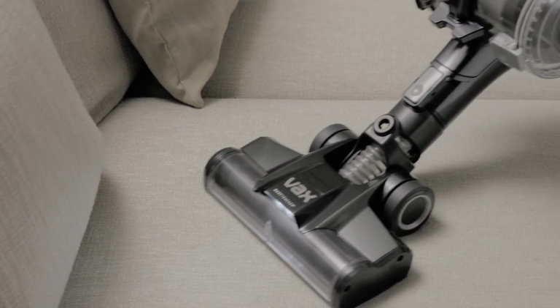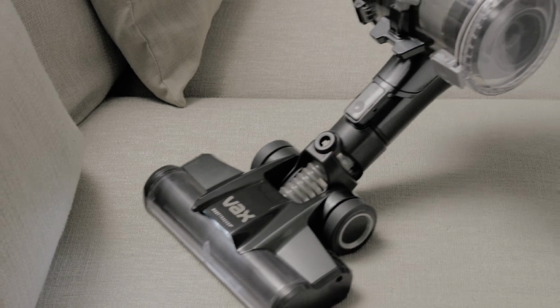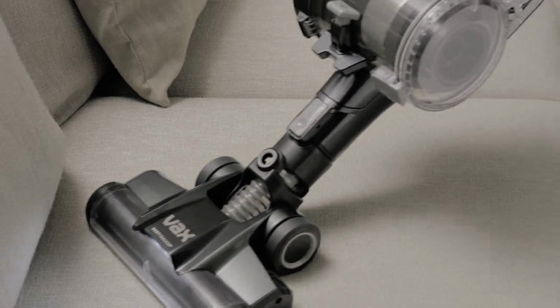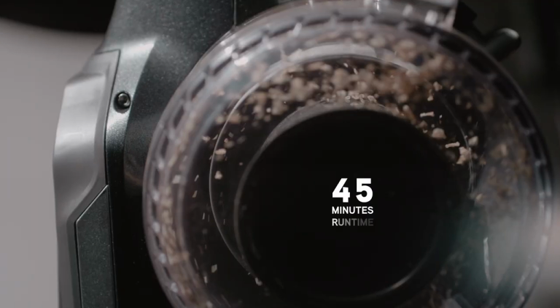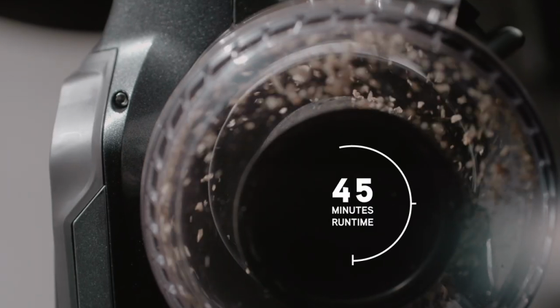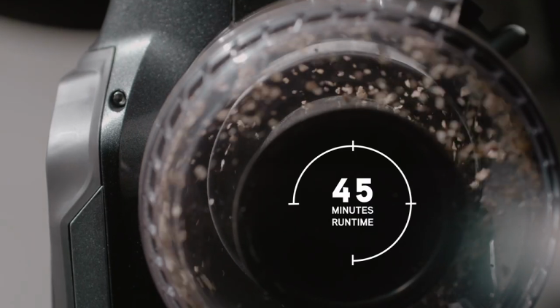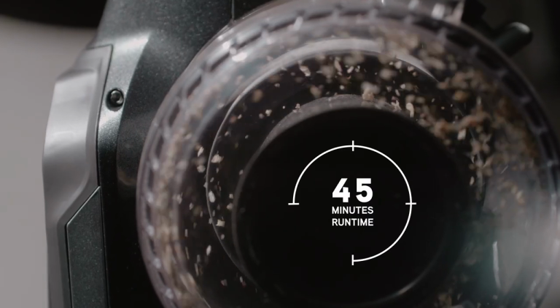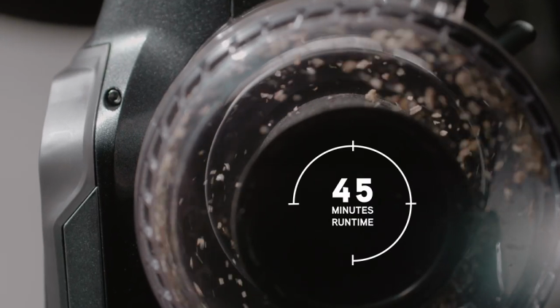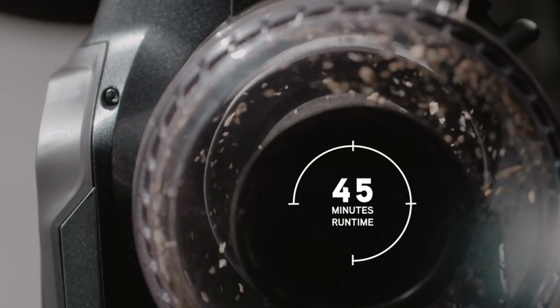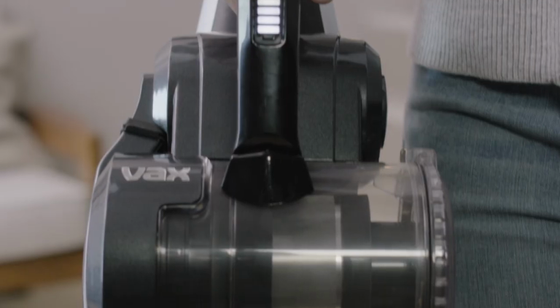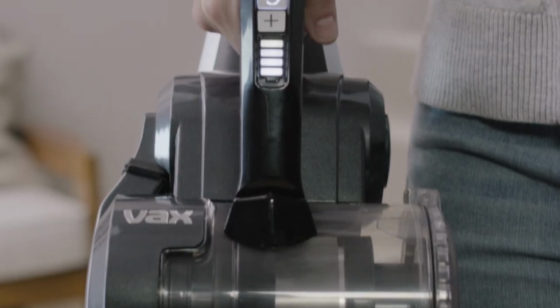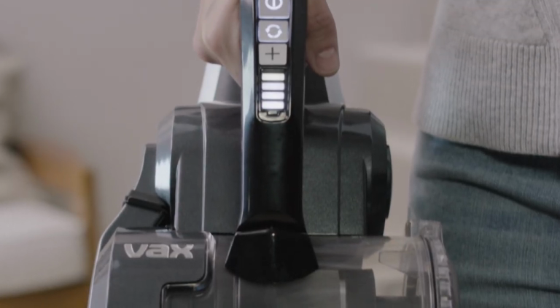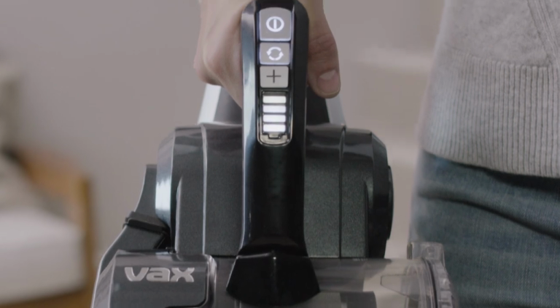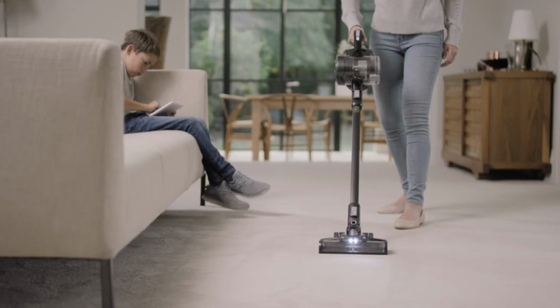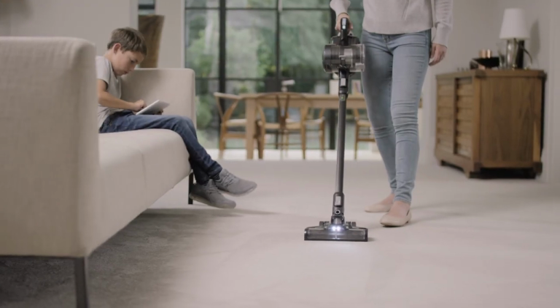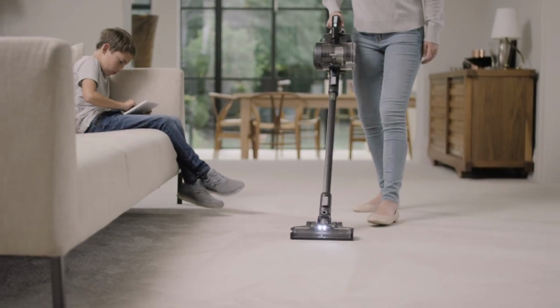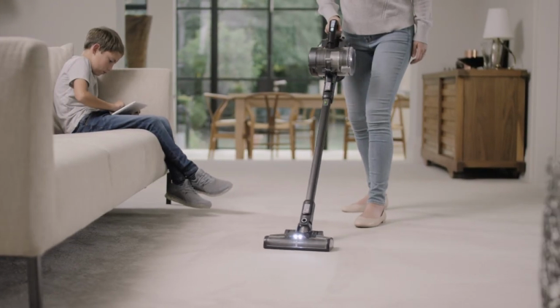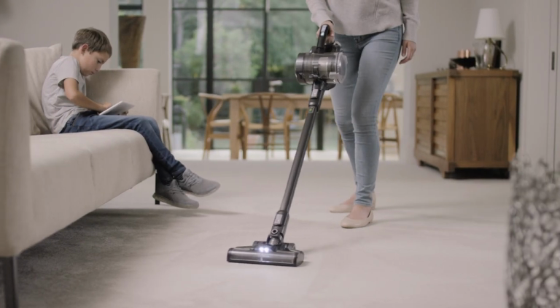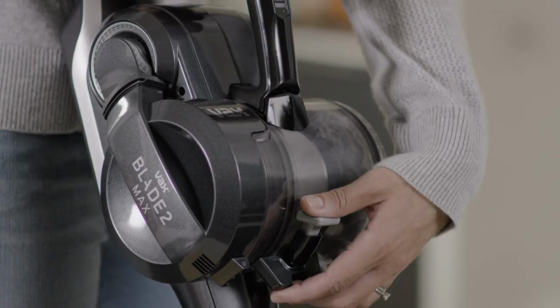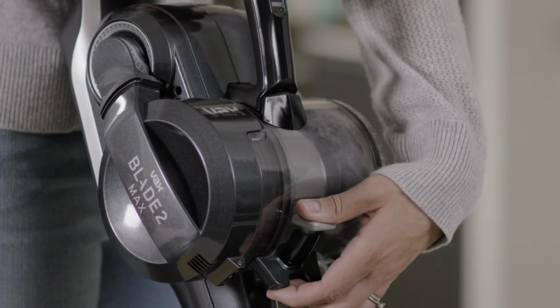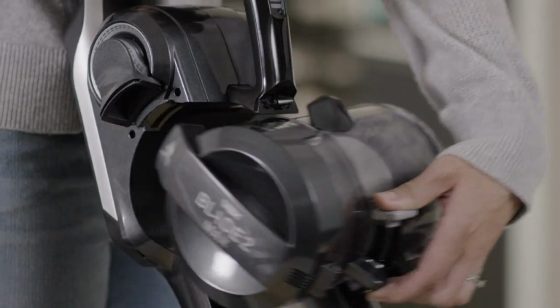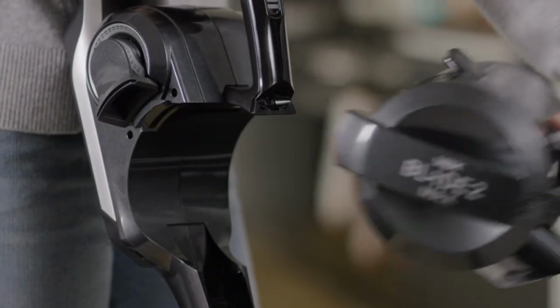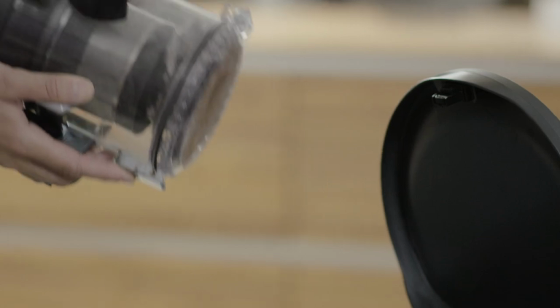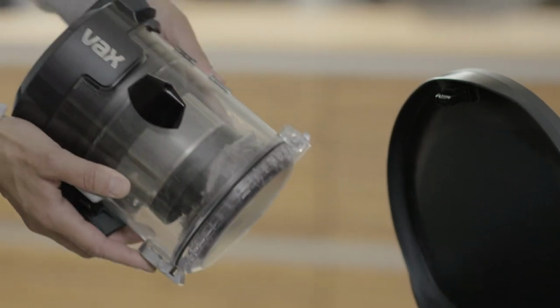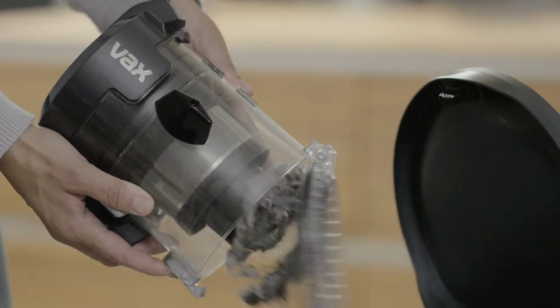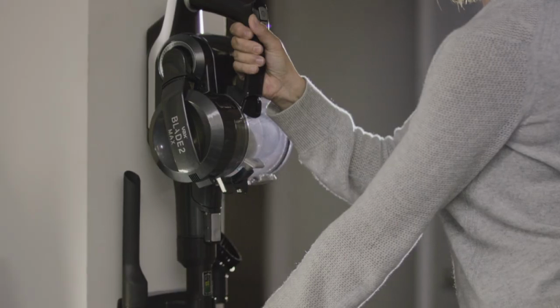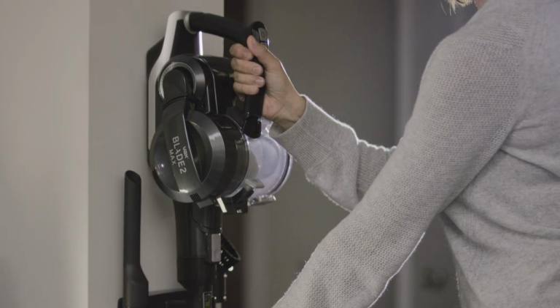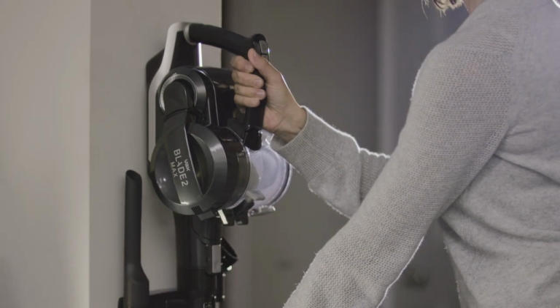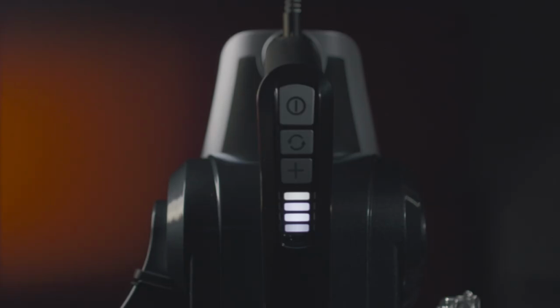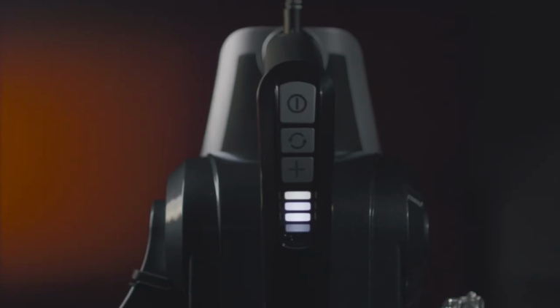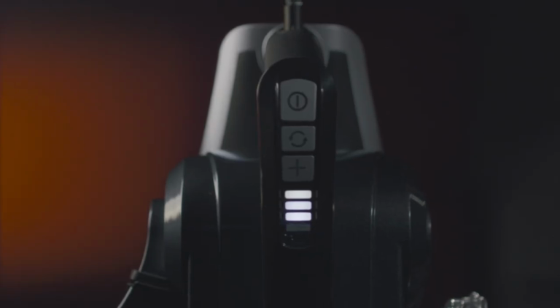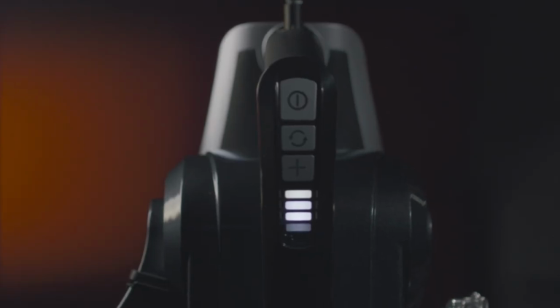What's more, you get great cleaning performance with a stunning 45 minutes run time on a single charge. When you're done, simply press the button and ditch the dirt. Fully charged from flat in just three hours, it's ready to go again when you are.